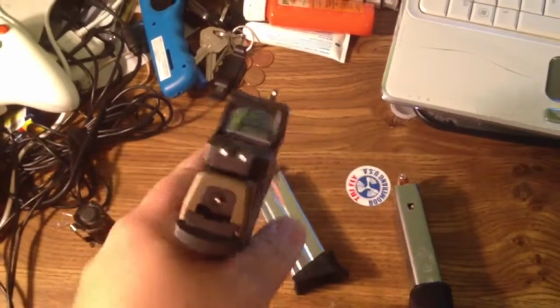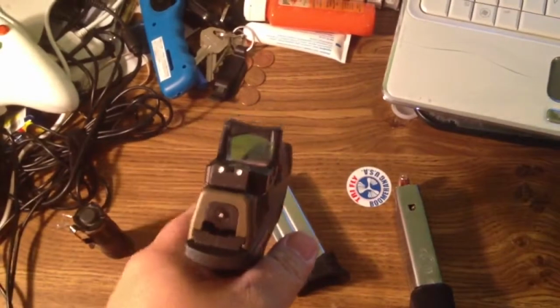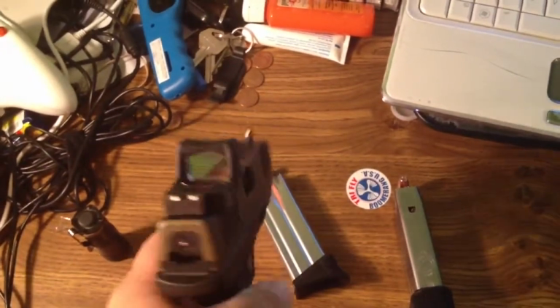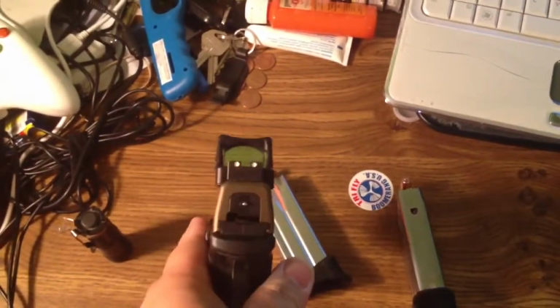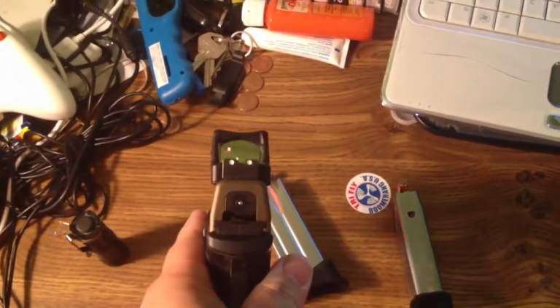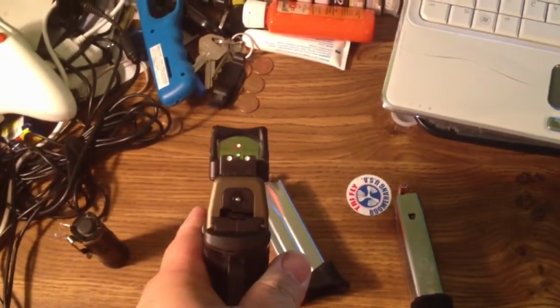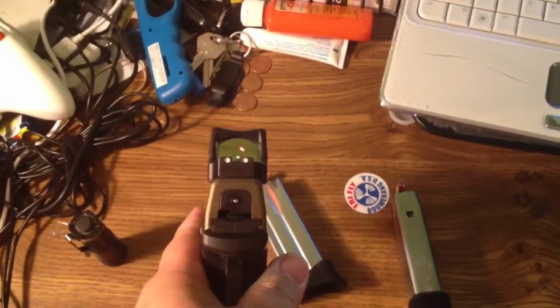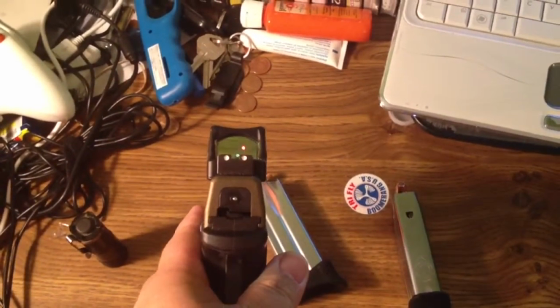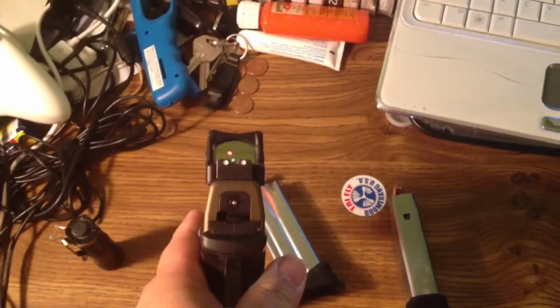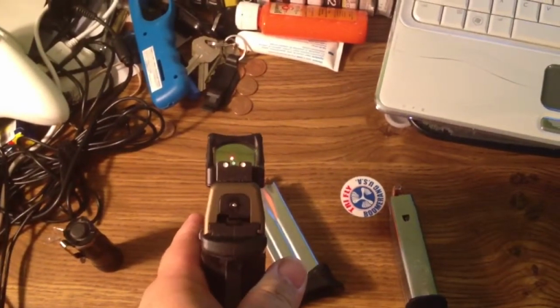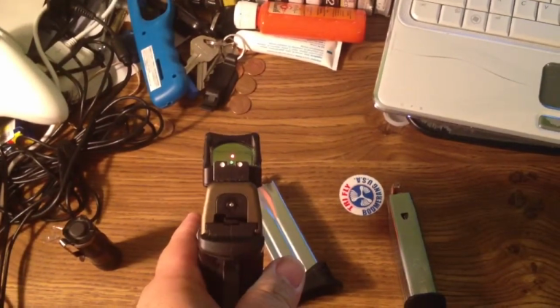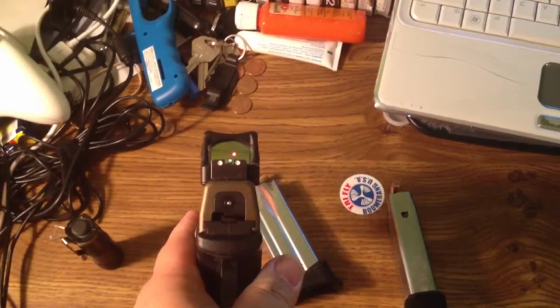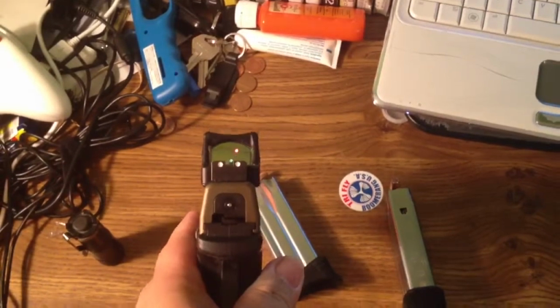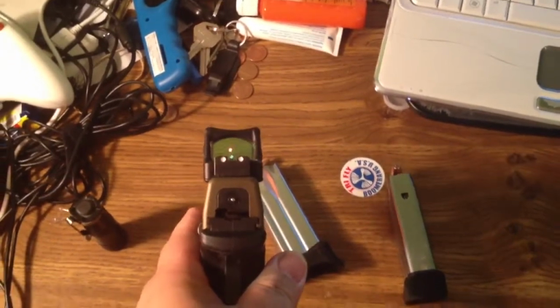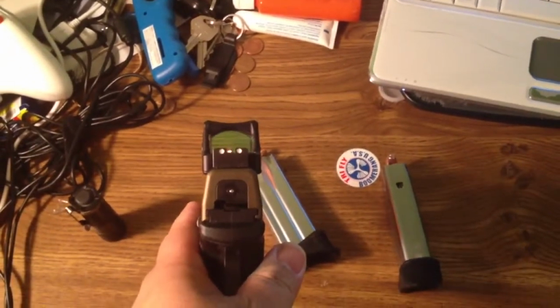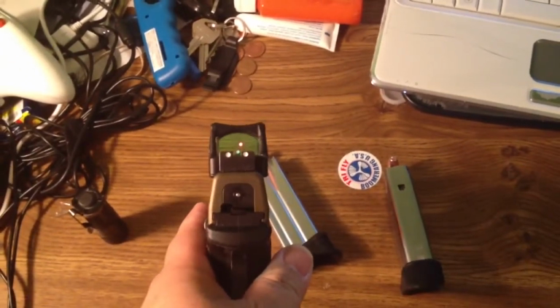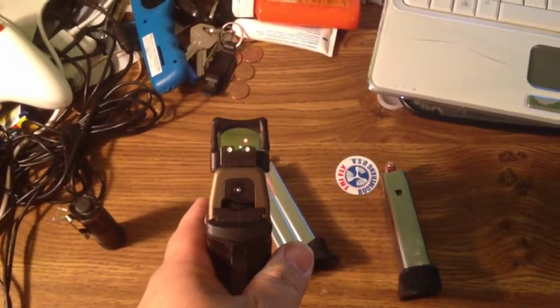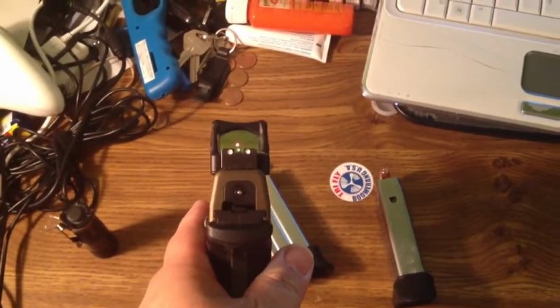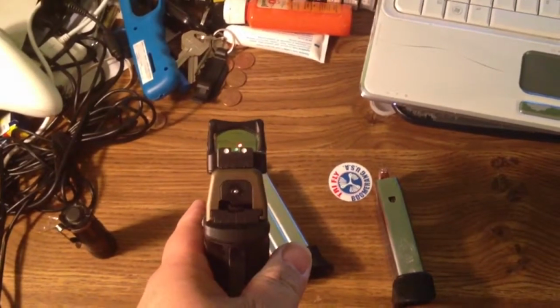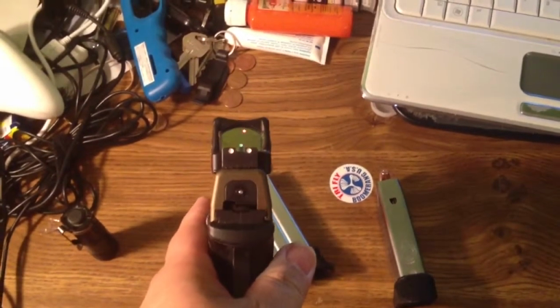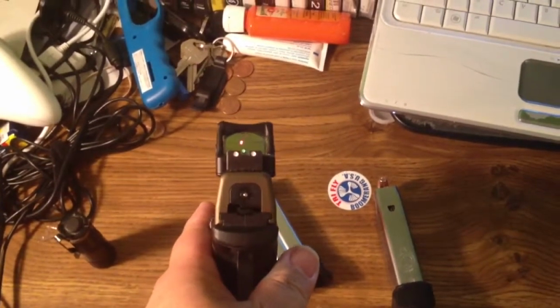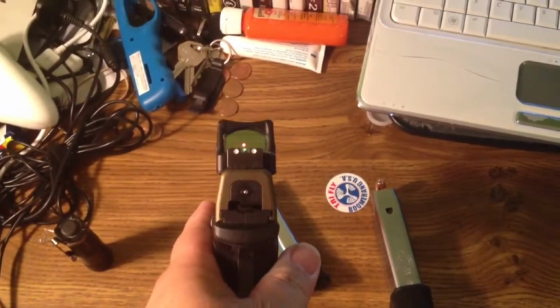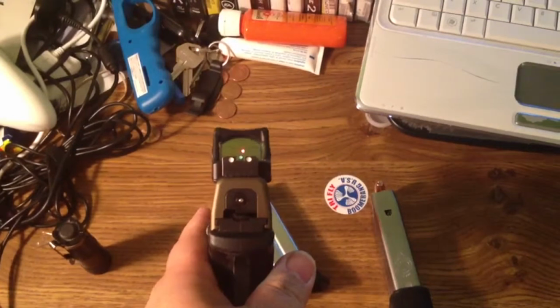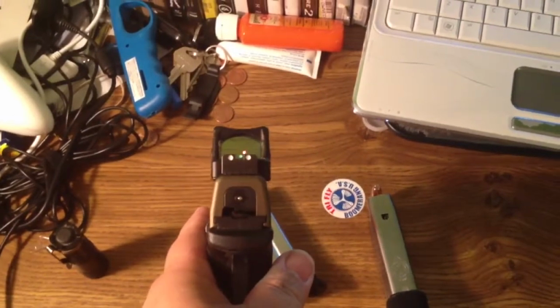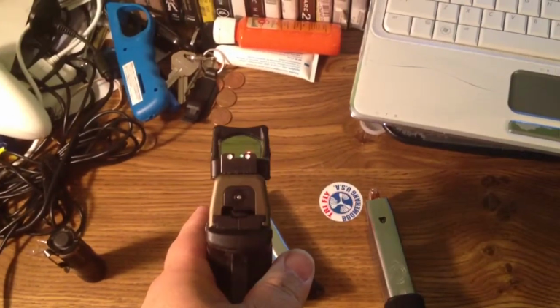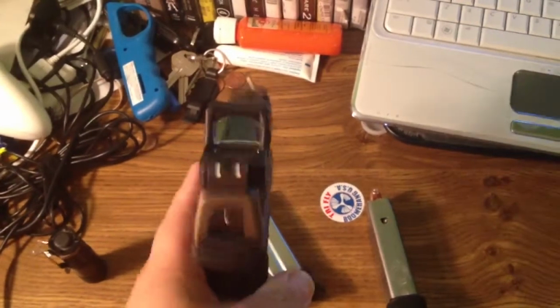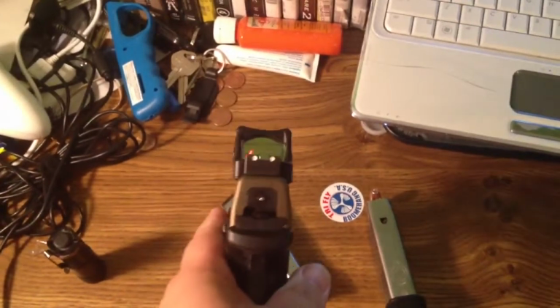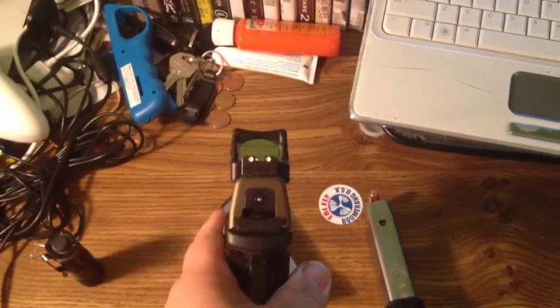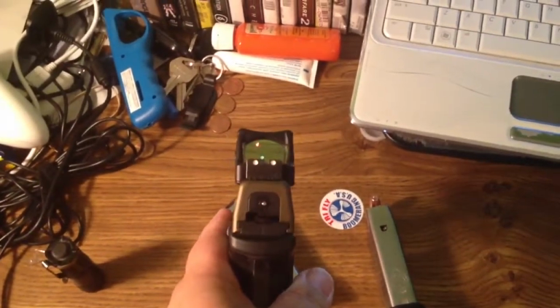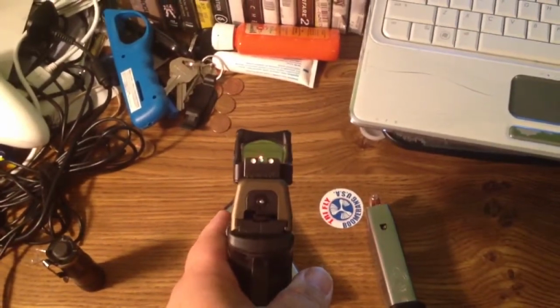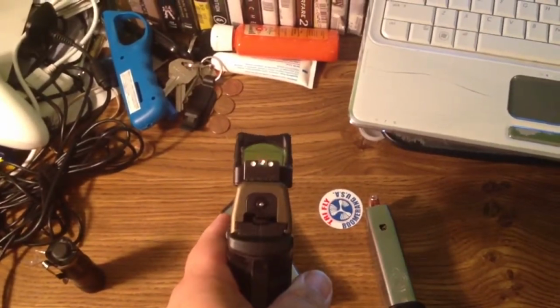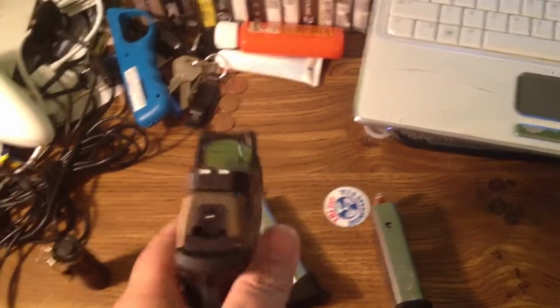I also included some backup suppressor sights. These used to be plain black, but I drilled some divots into them and filled them. The dot on this is a 6.5 MOA.